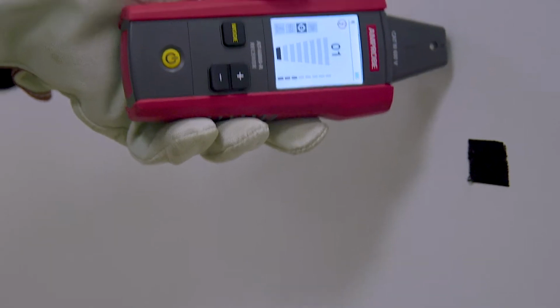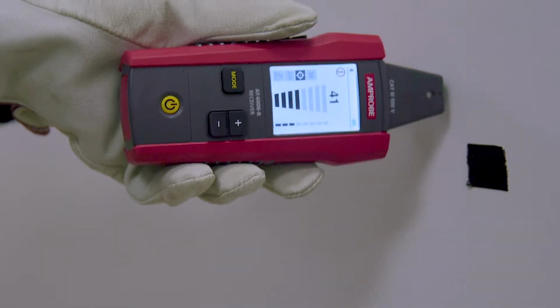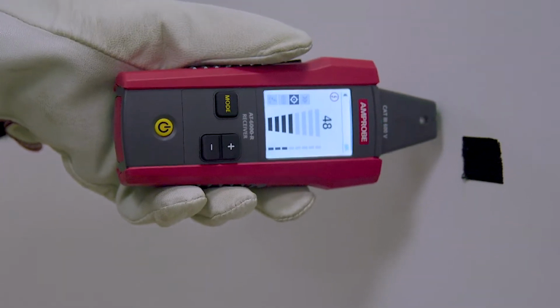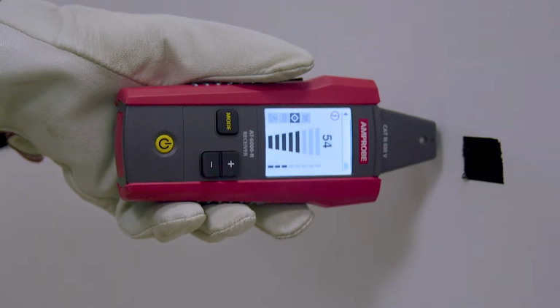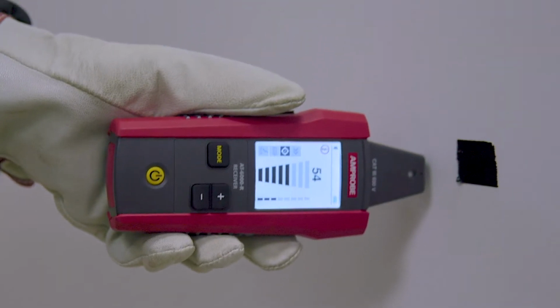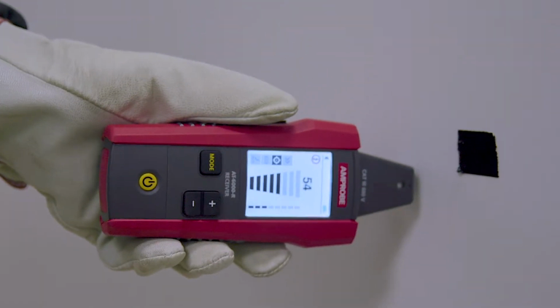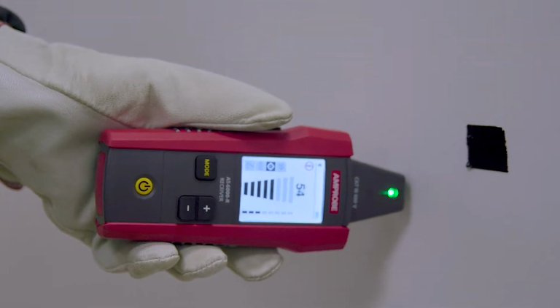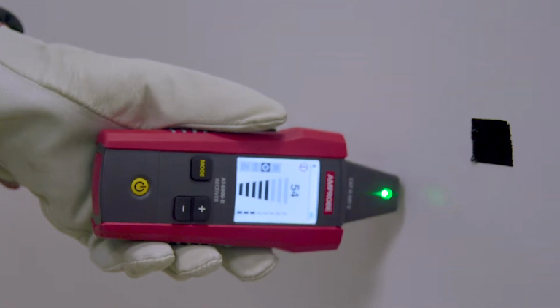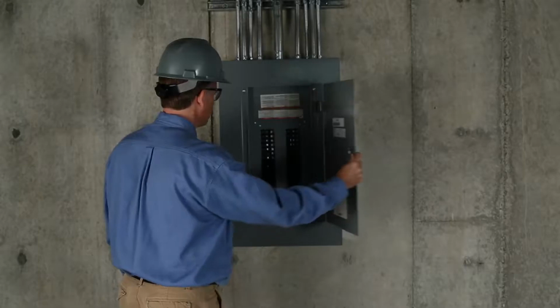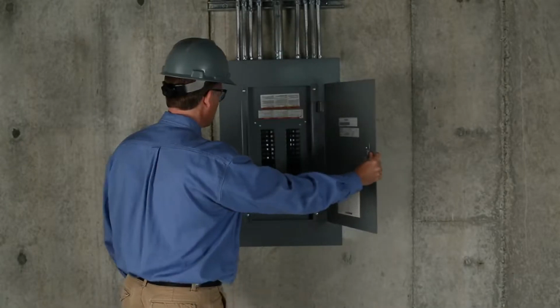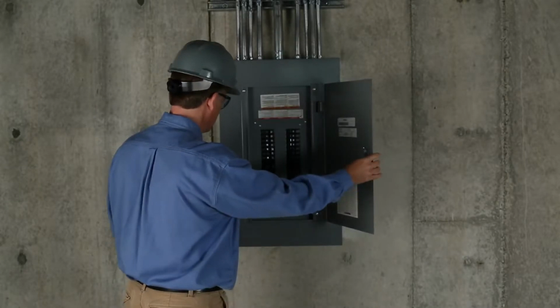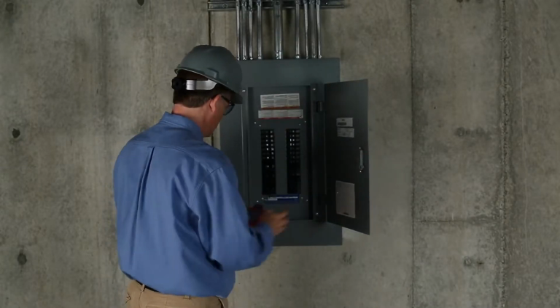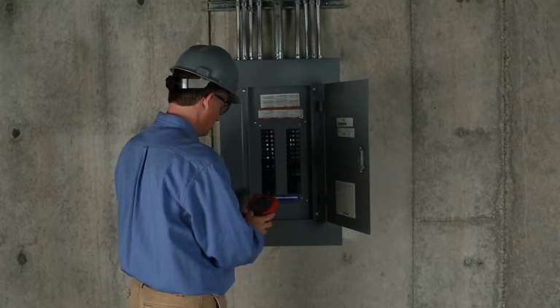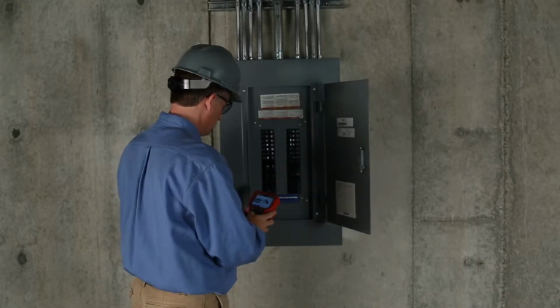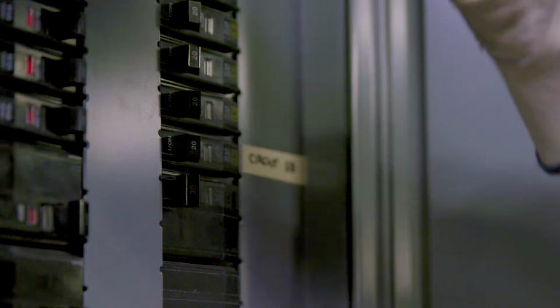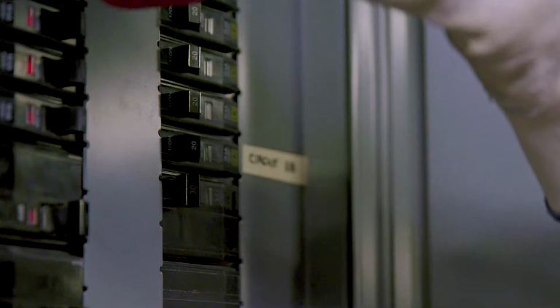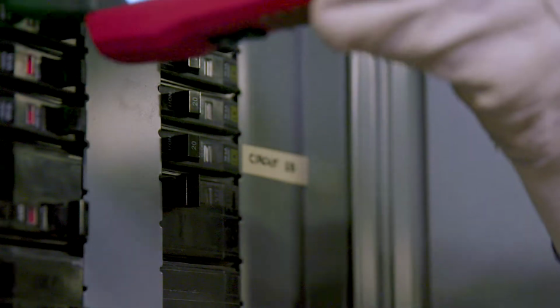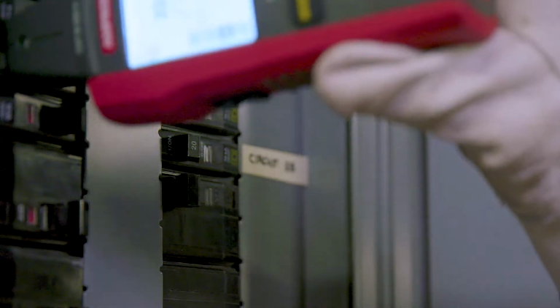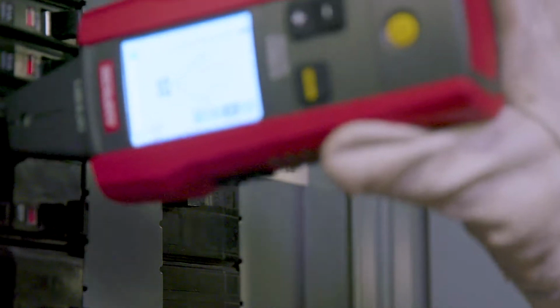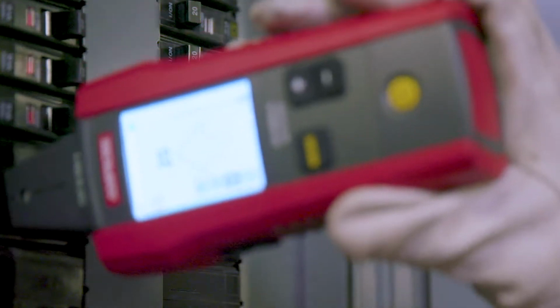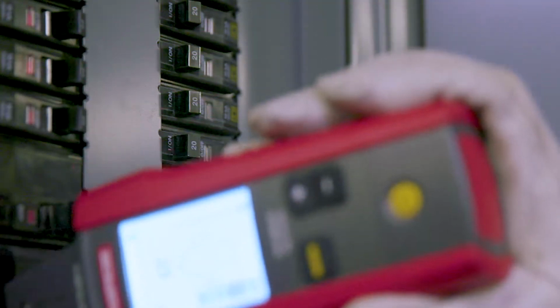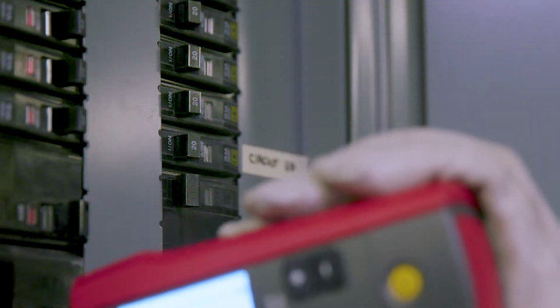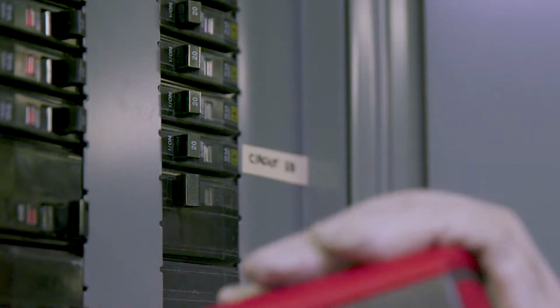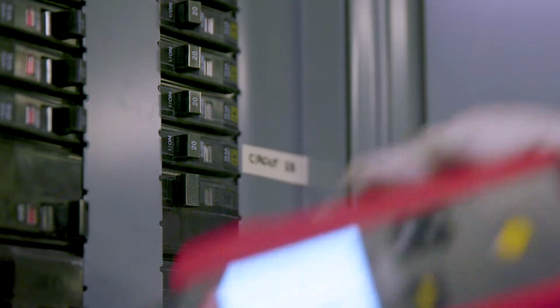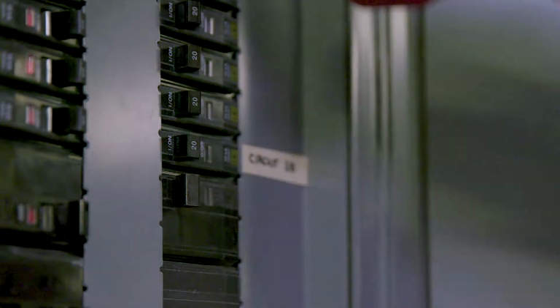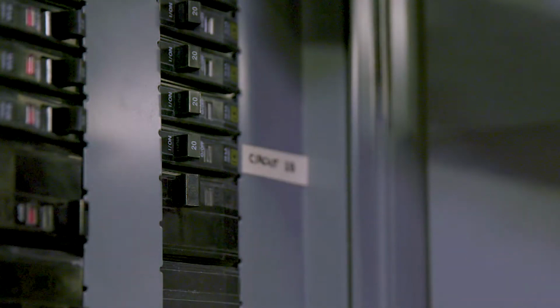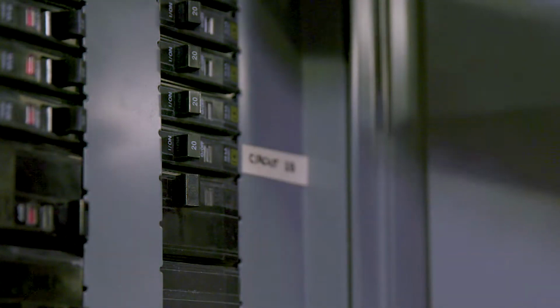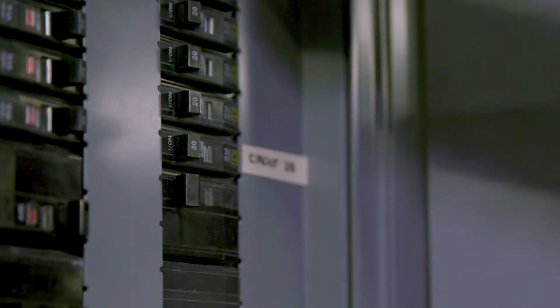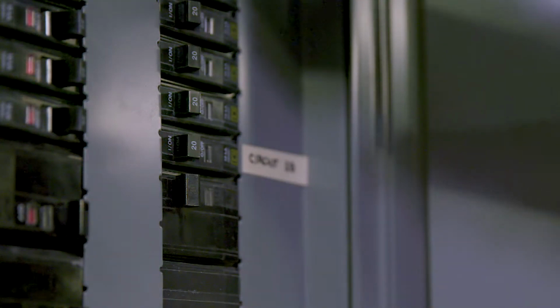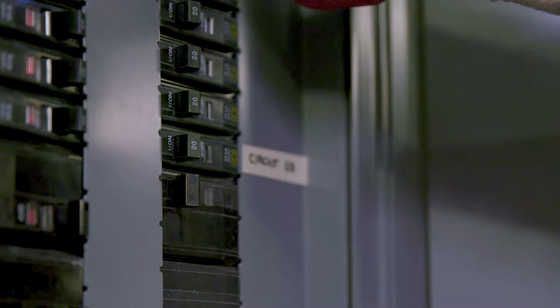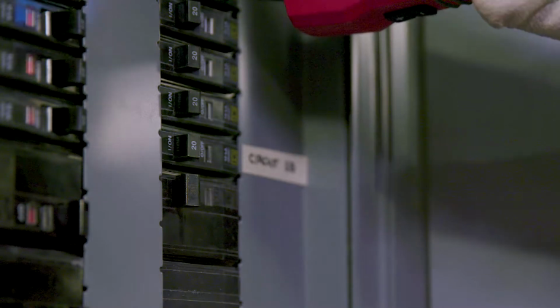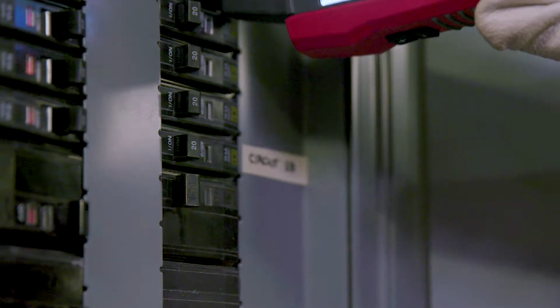It is the most accurate wire tracing in its class with 8 sensitivity modes. At the panel, the tip sensor quickly and clearly identifies only the correct breaker or fuse on the traced circuit.